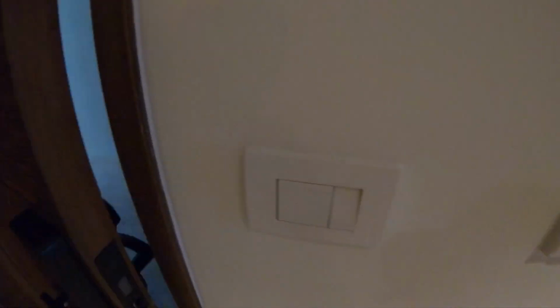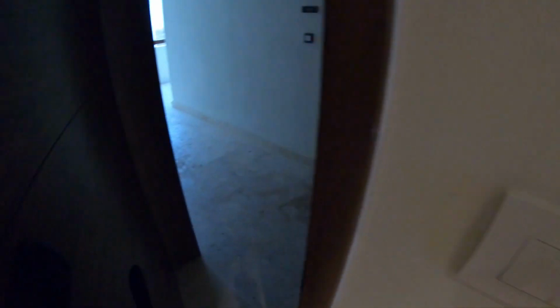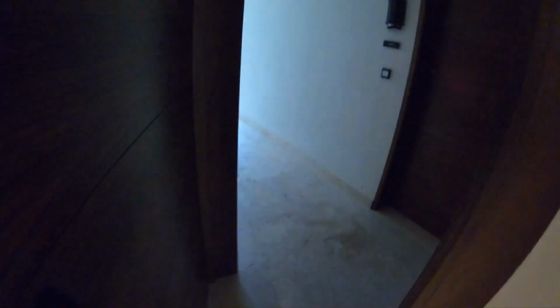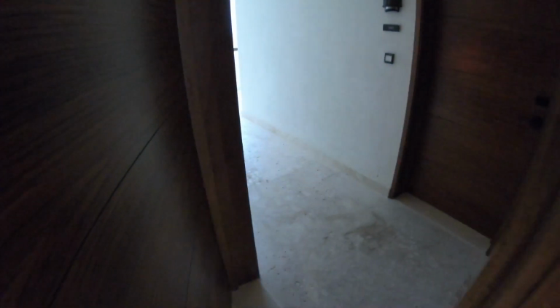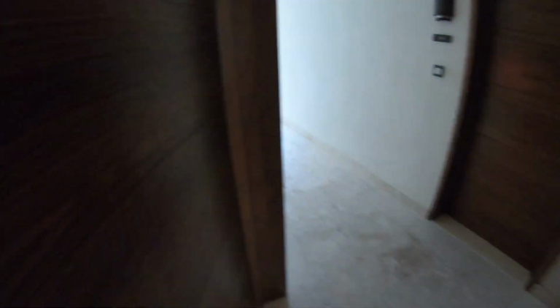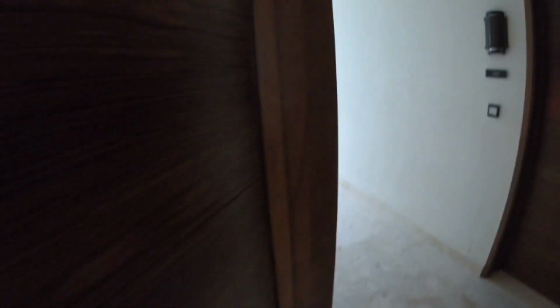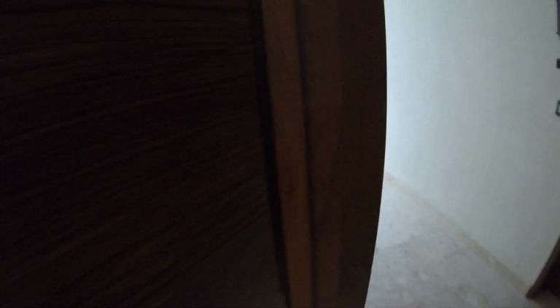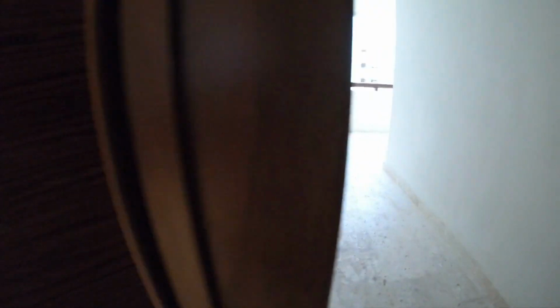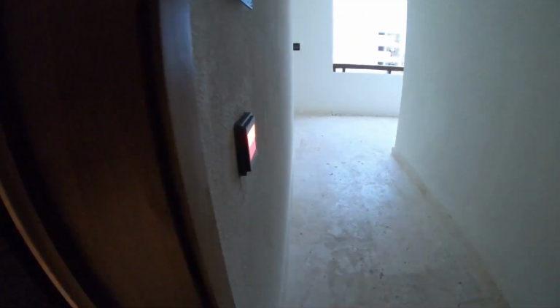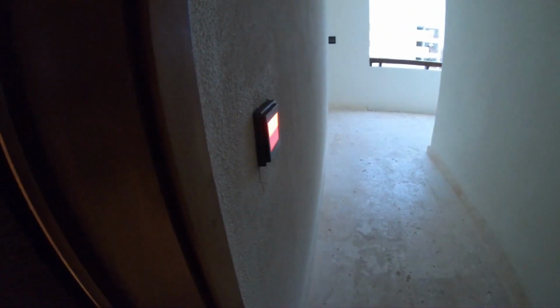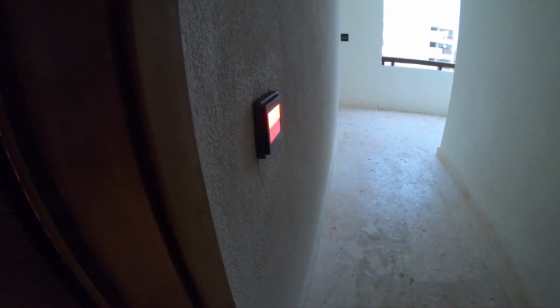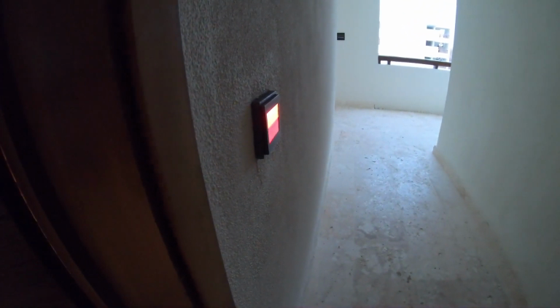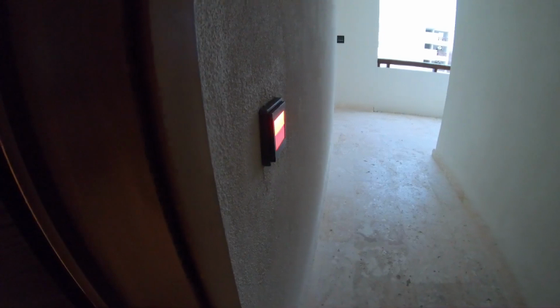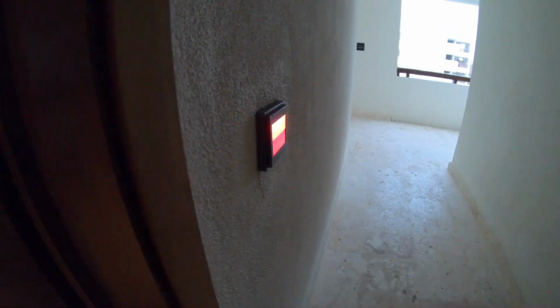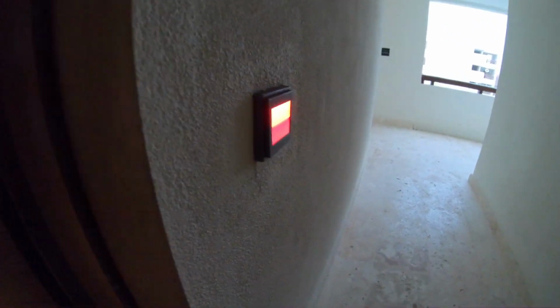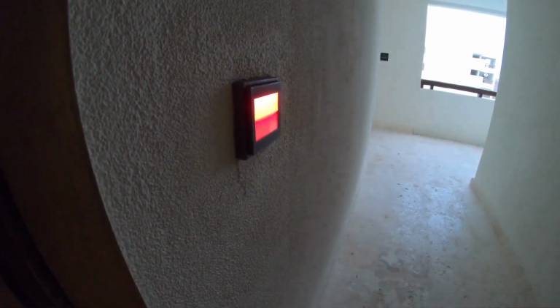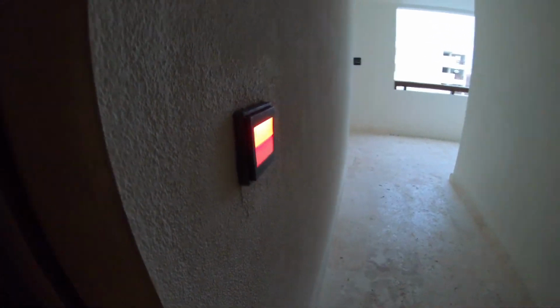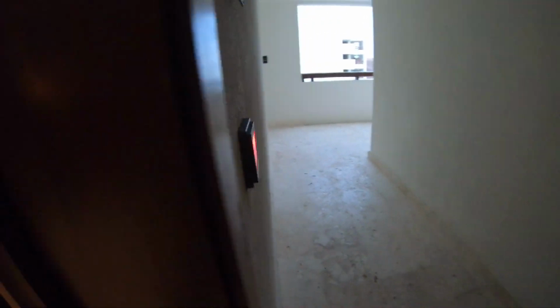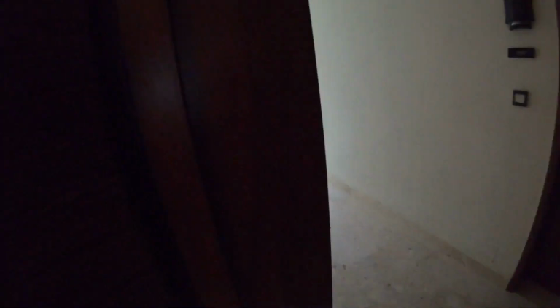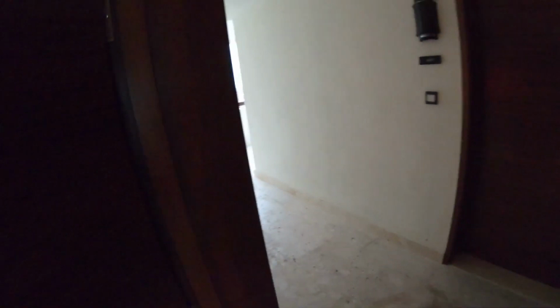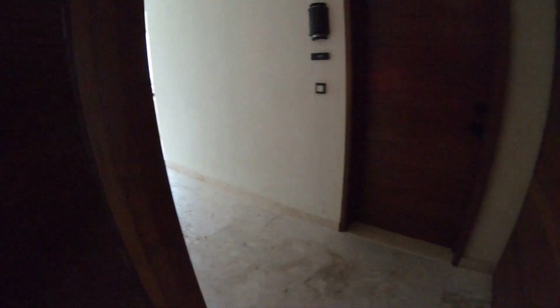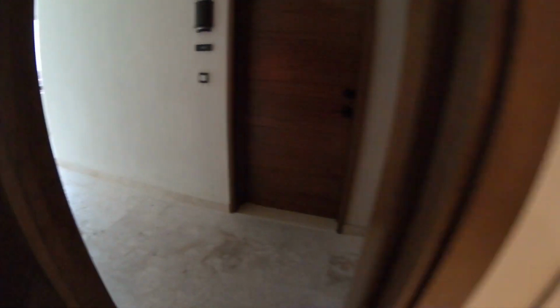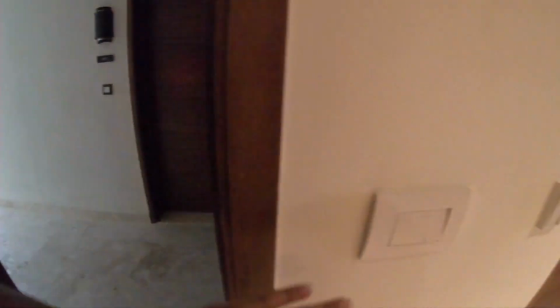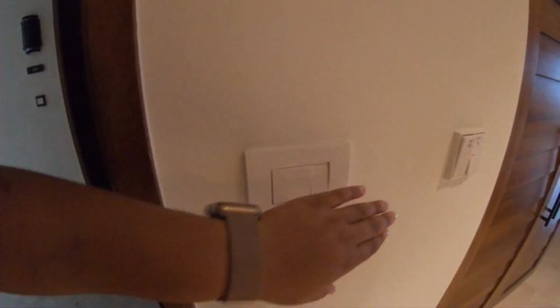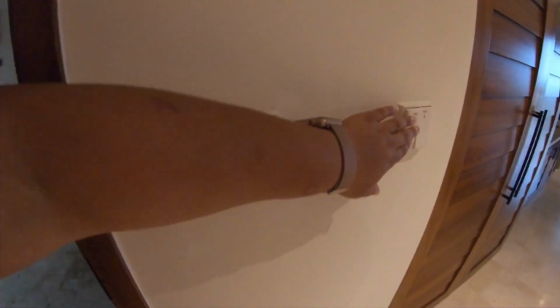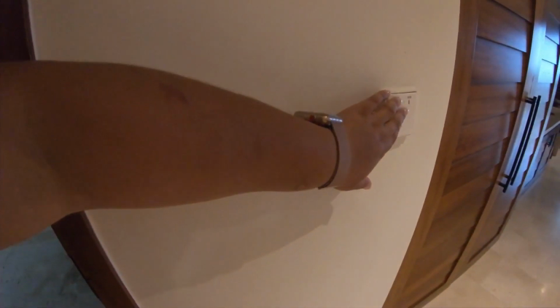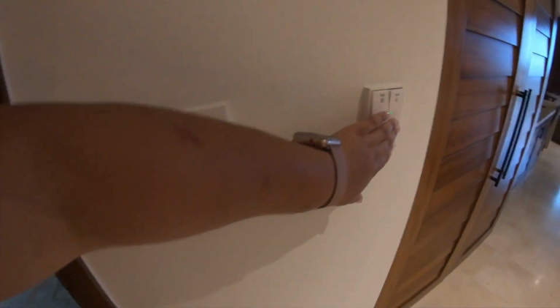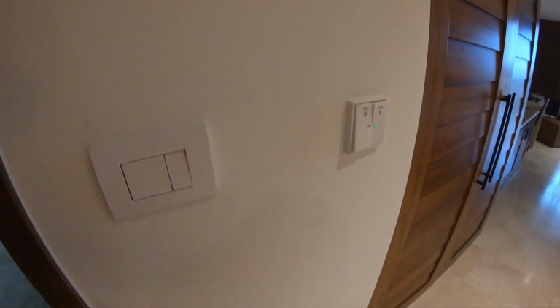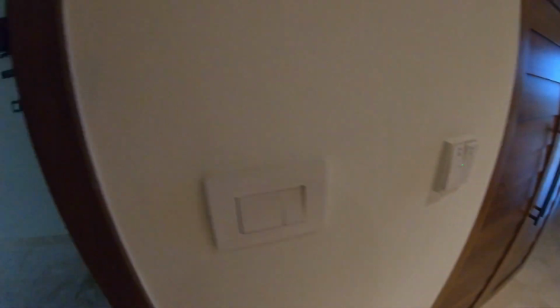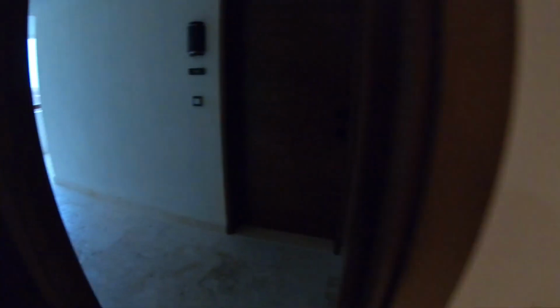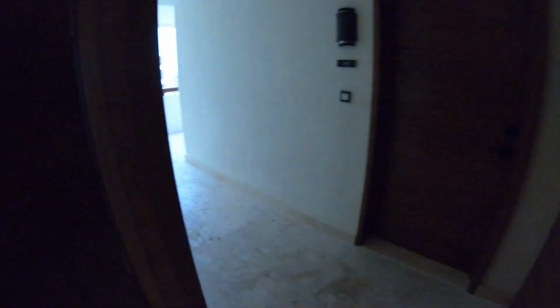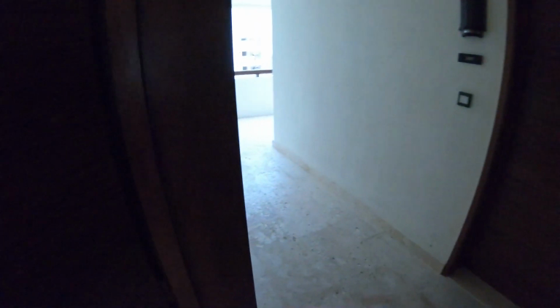There's a light that will go red — as you can see it shows for do not disturb. Click the make up room button and it changes green.